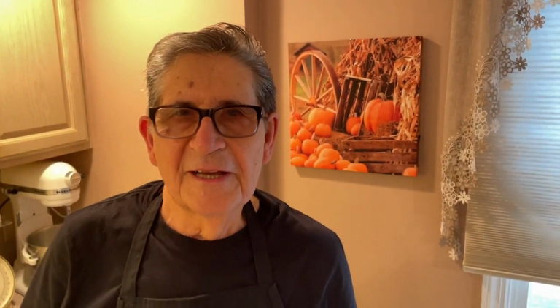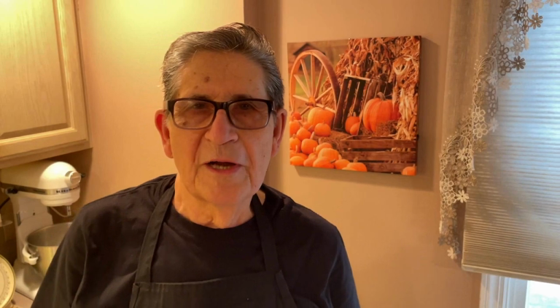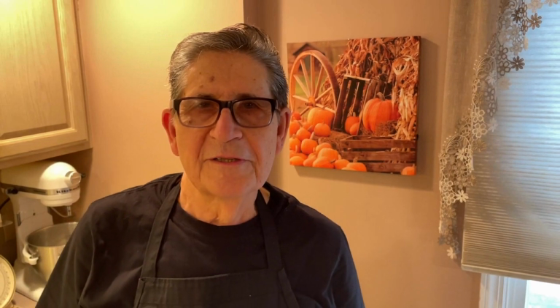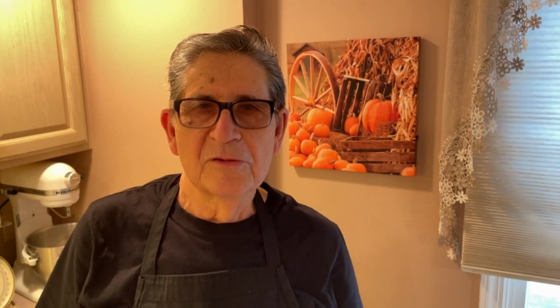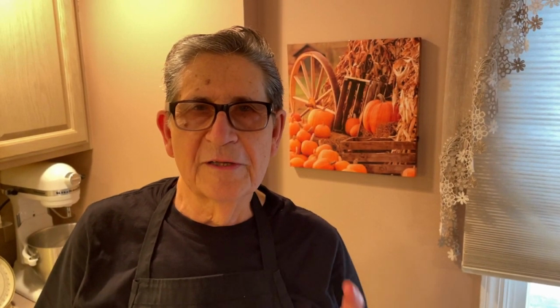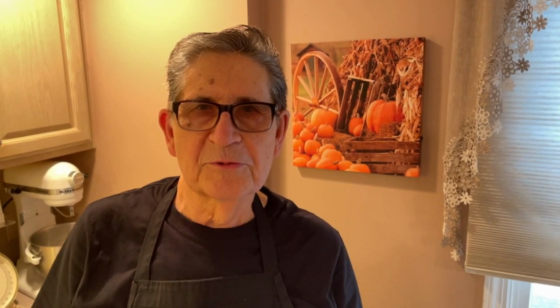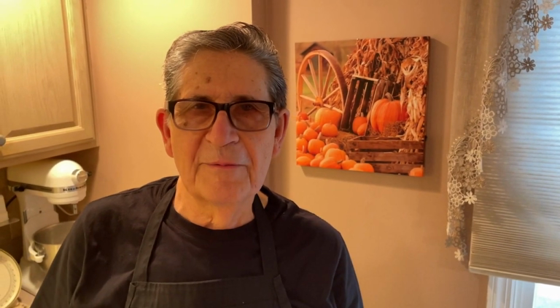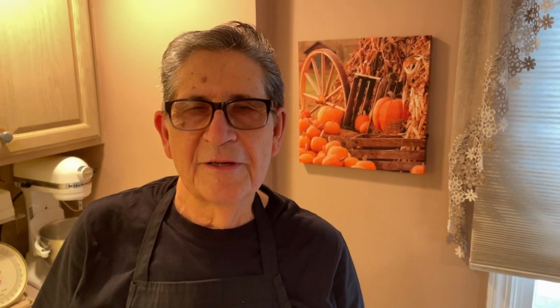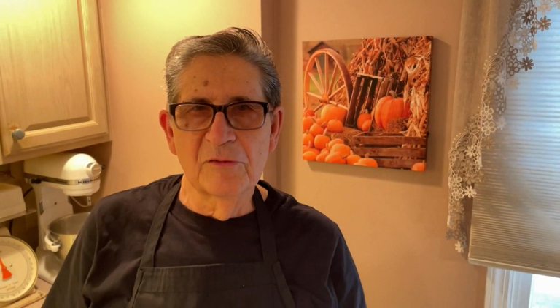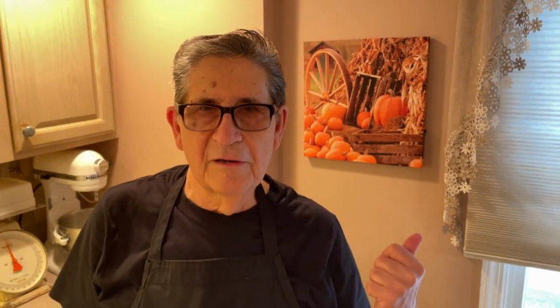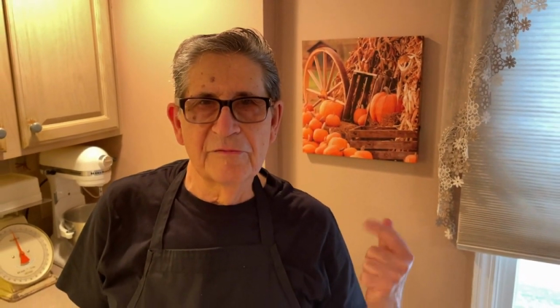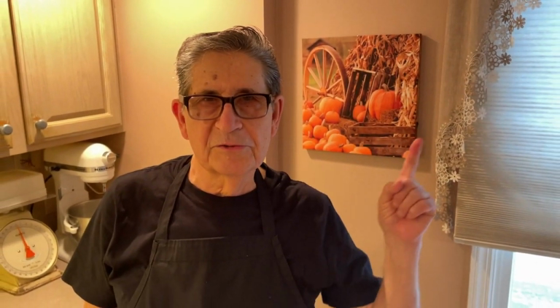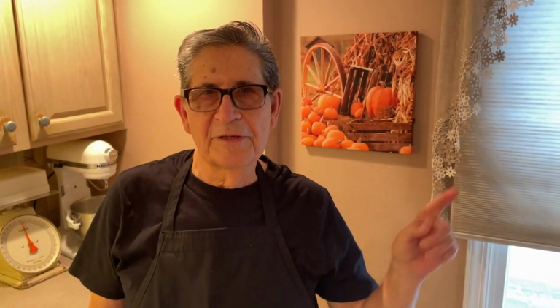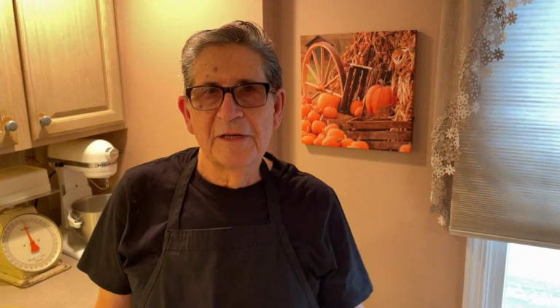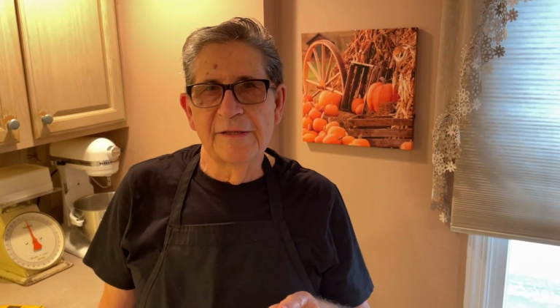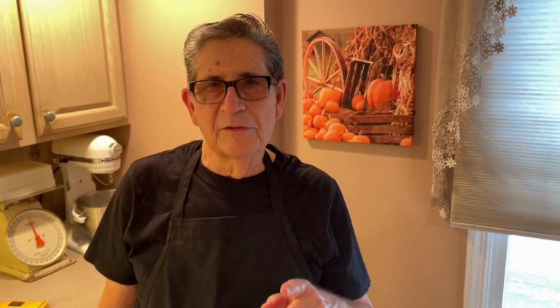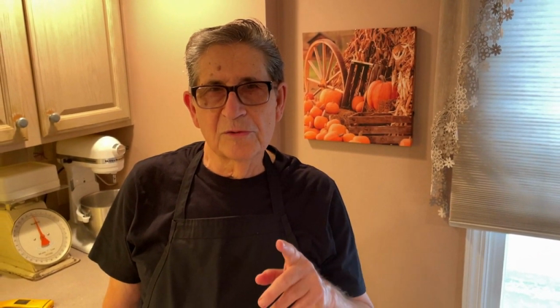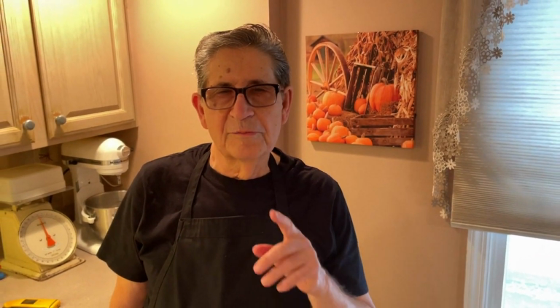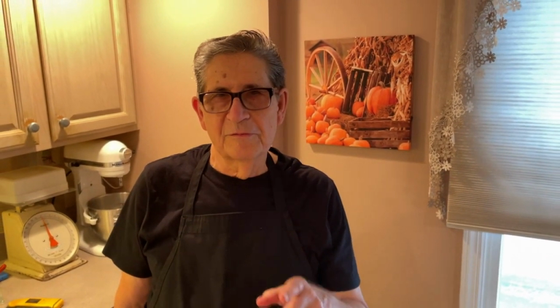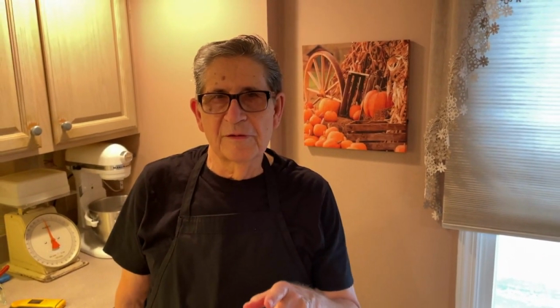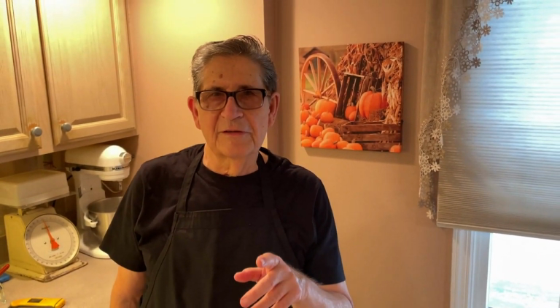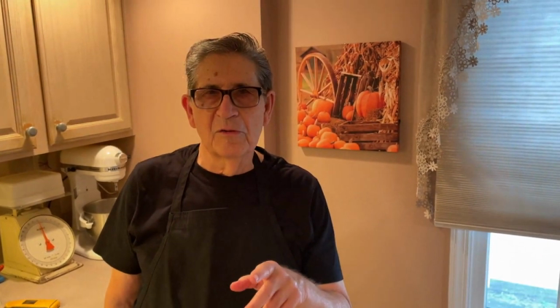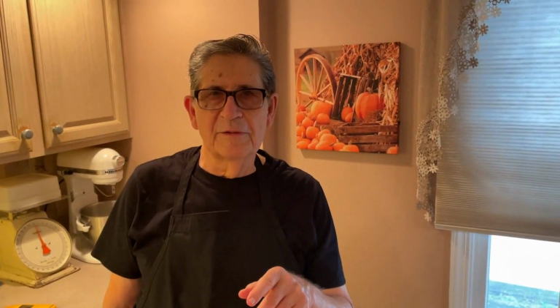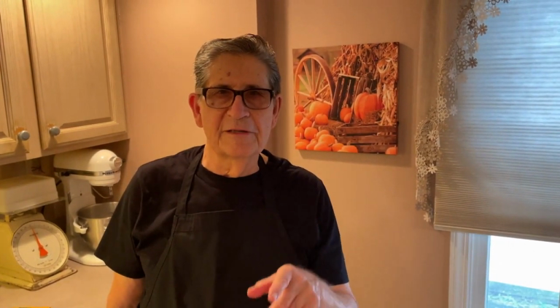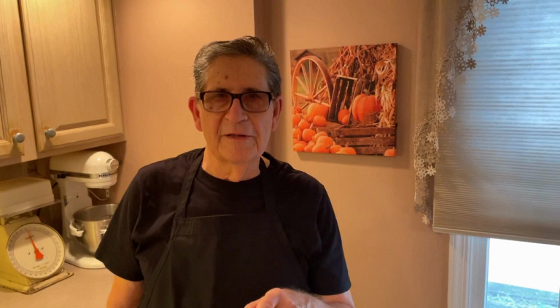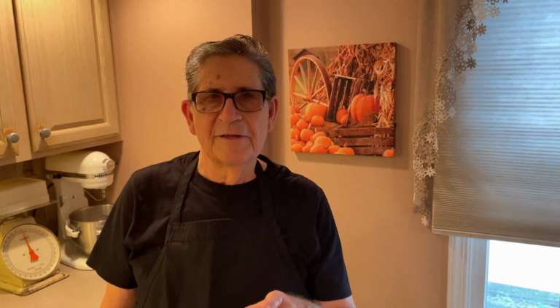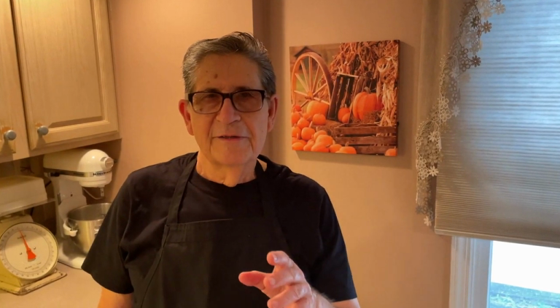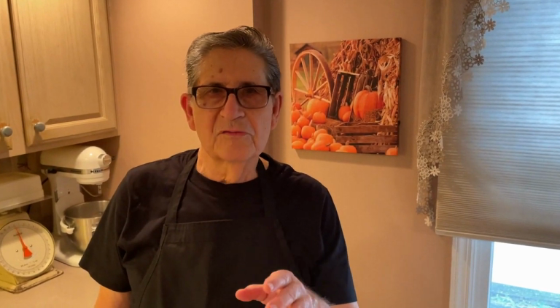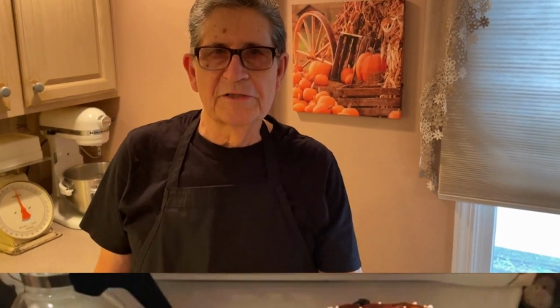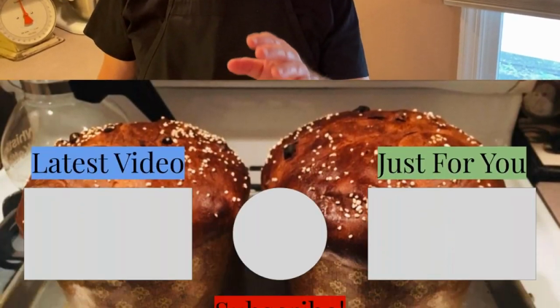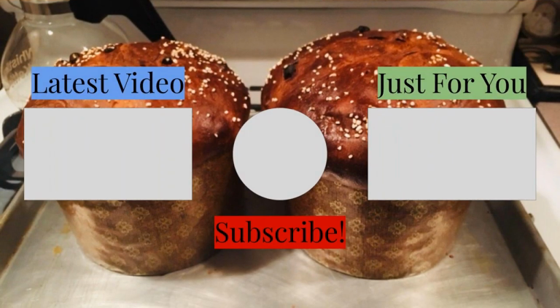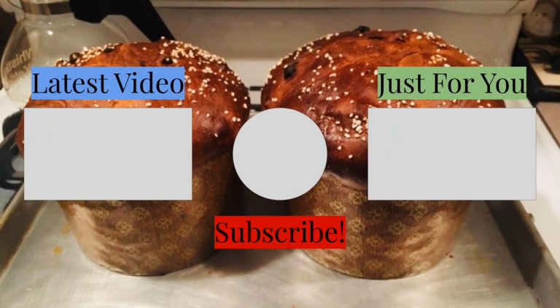Thanks for watching. Don't forget to subscribe. Don't forget our other videos up here, and also get notified — ring the bell. Thanks for watching. Thank you.